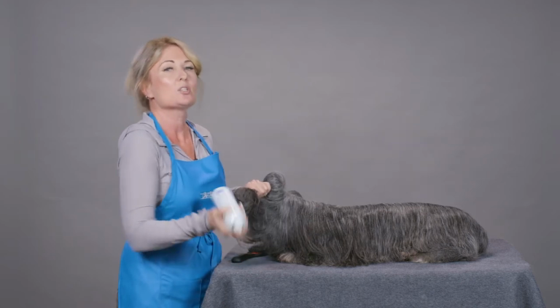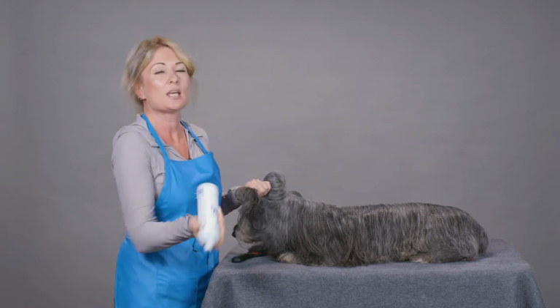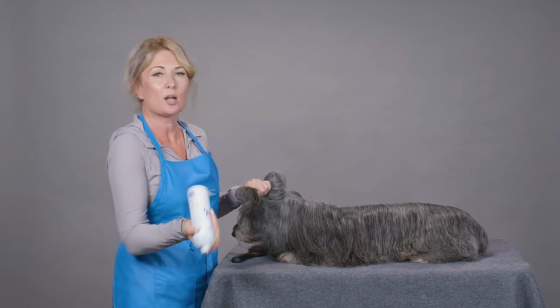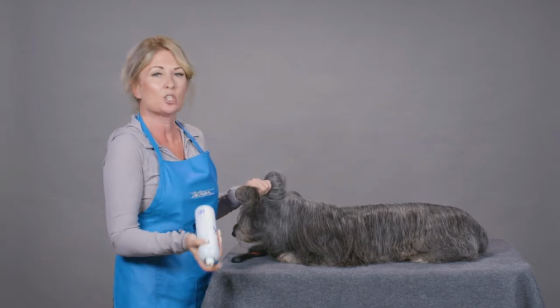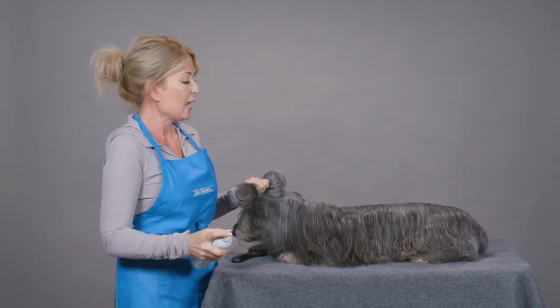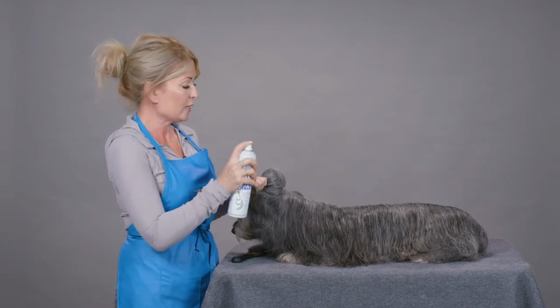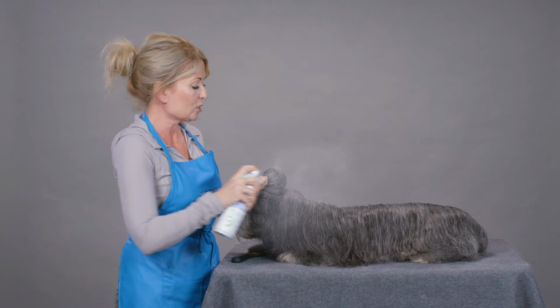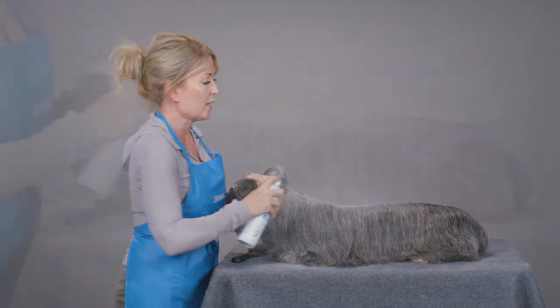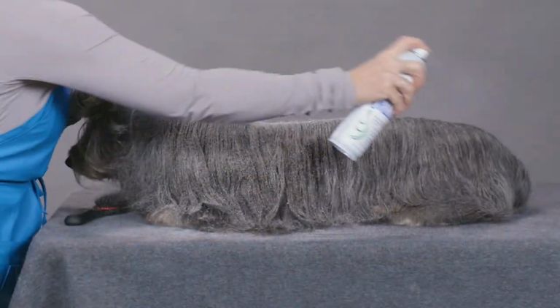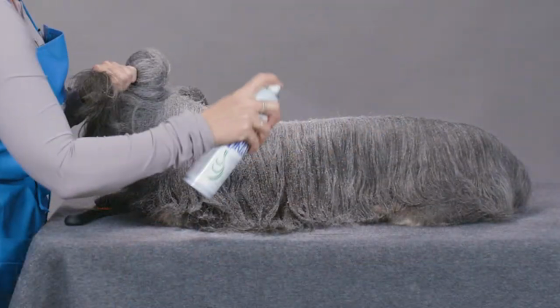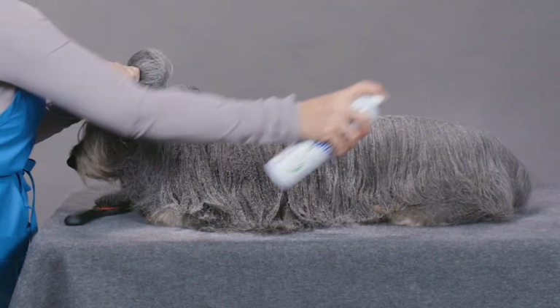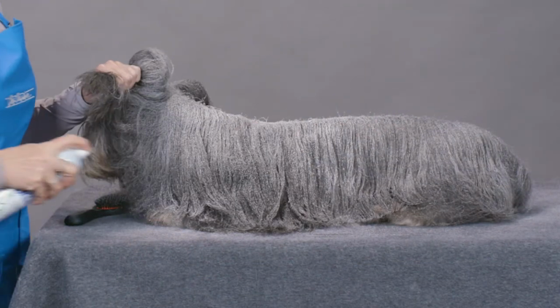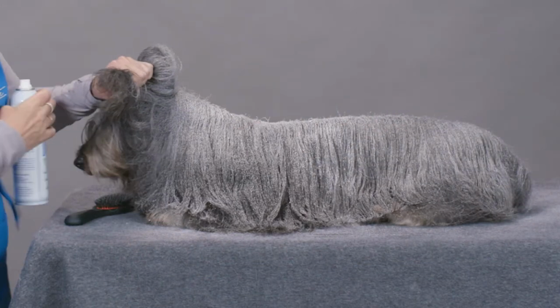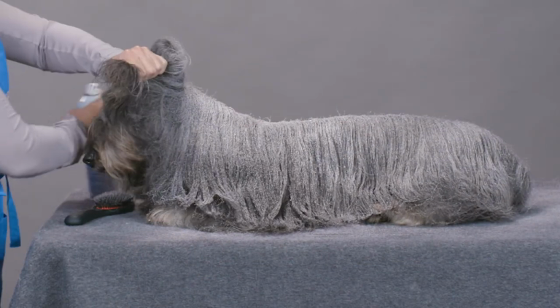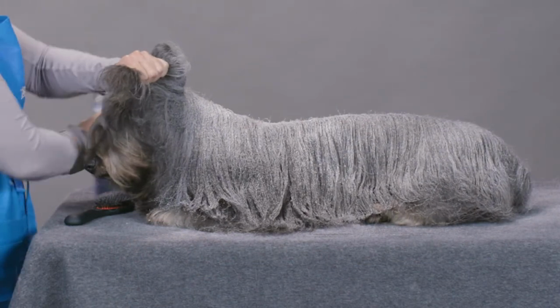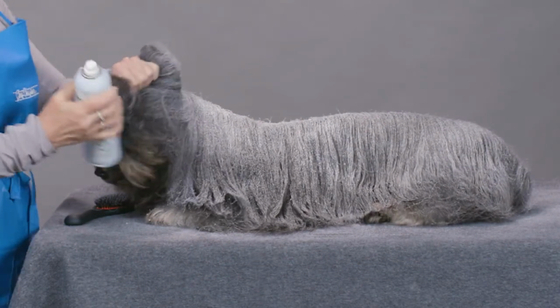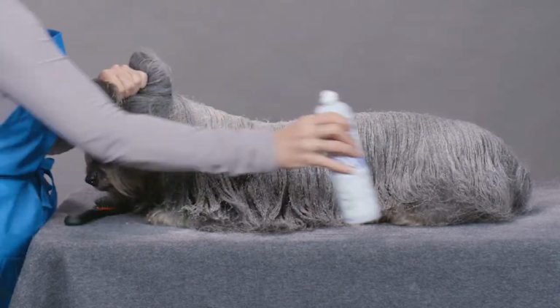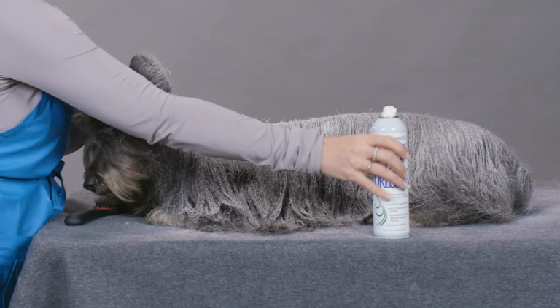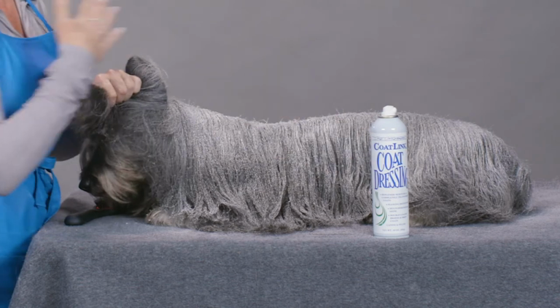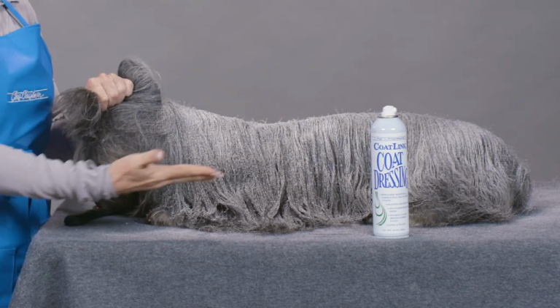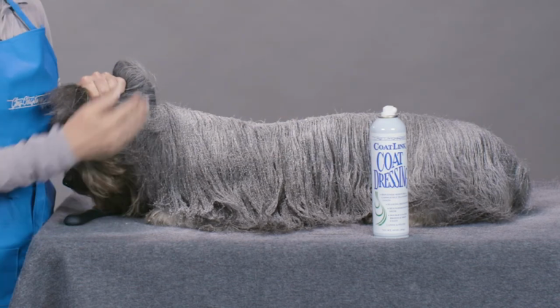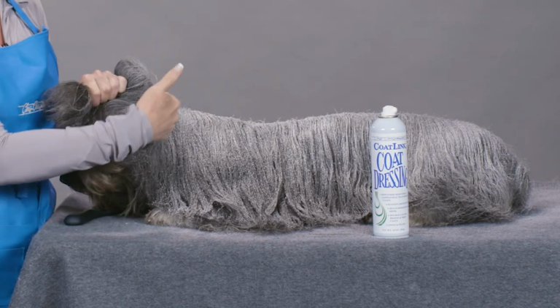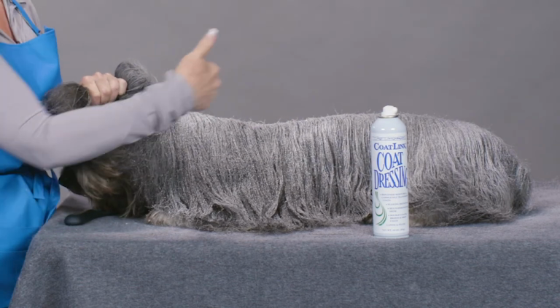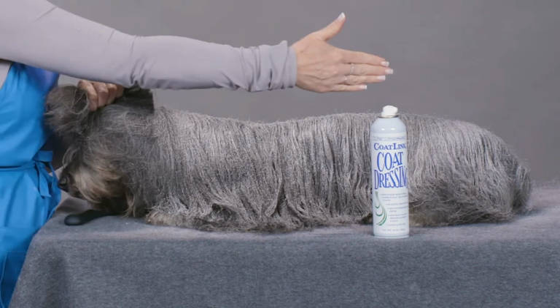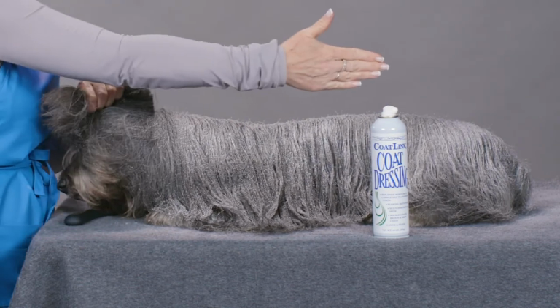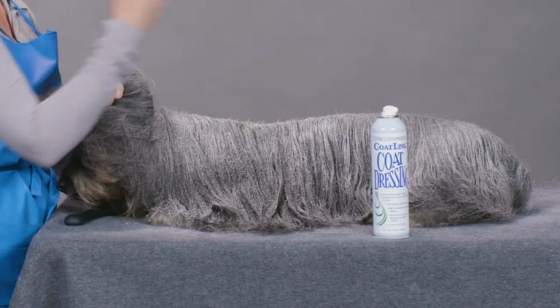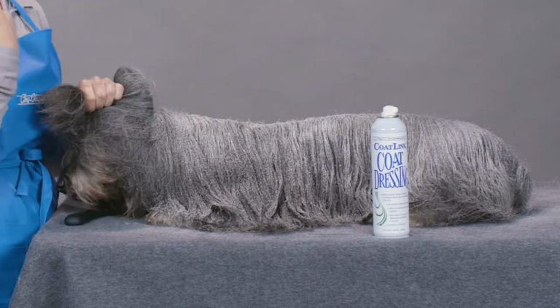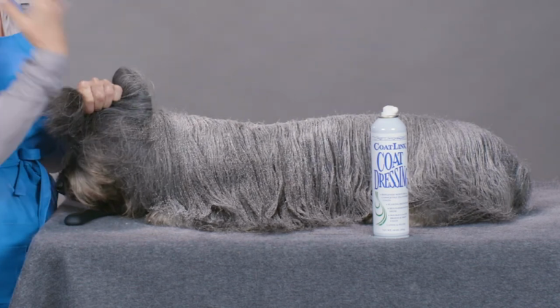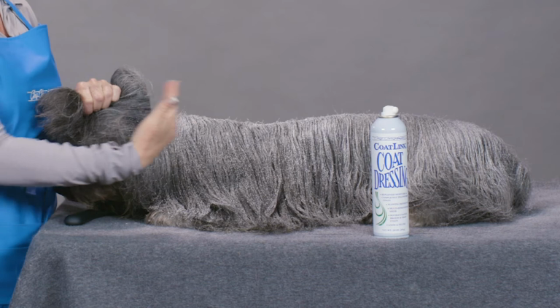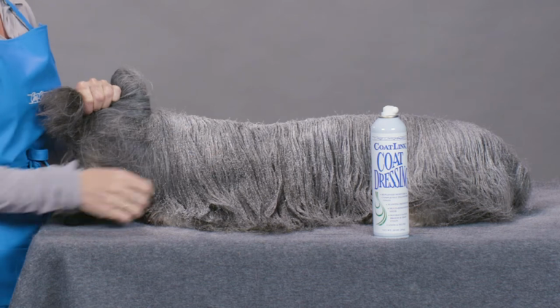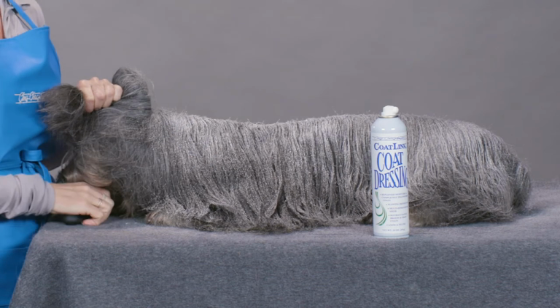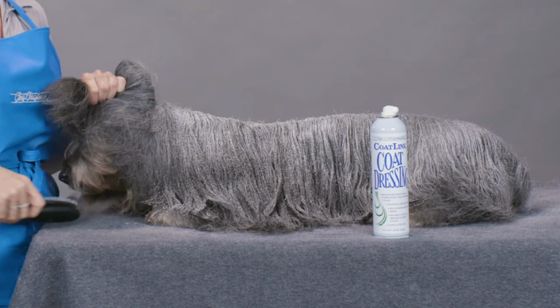So you take this product, you shake it, and you quite simply just spray — and you can see in a few short seconds that the product has gone in all the places that I need it: behind the ear, down the length of this dog, and it's very evenly distributed.